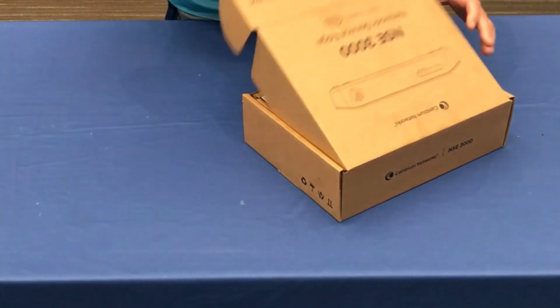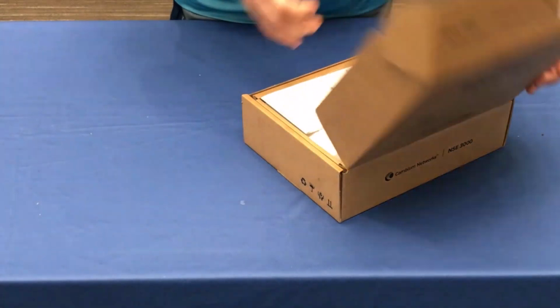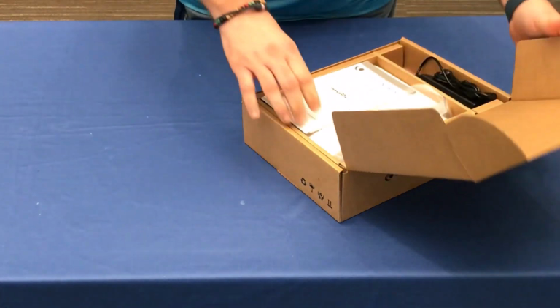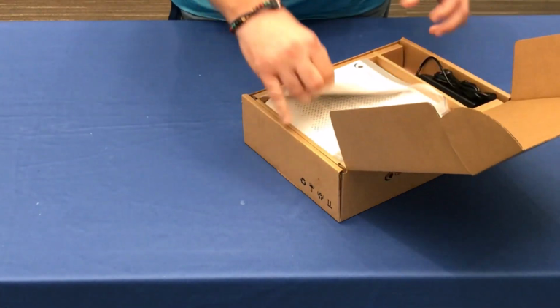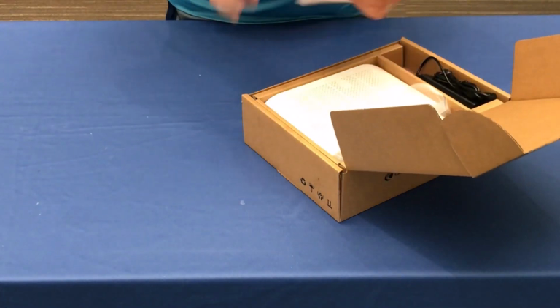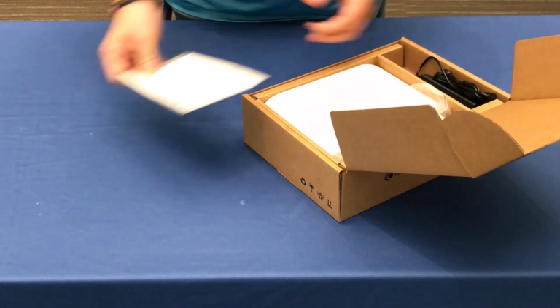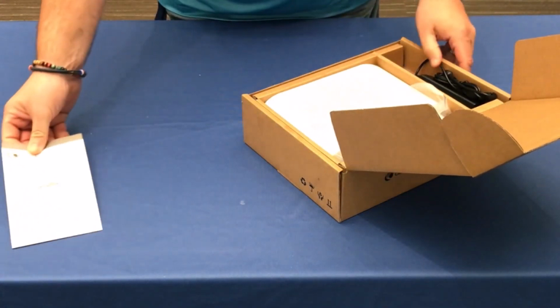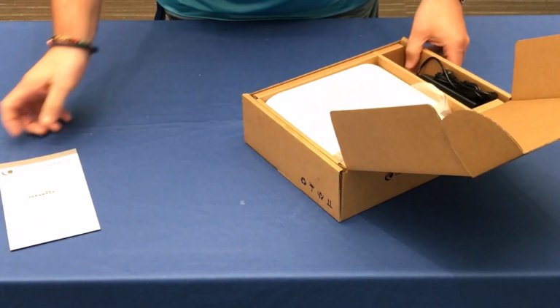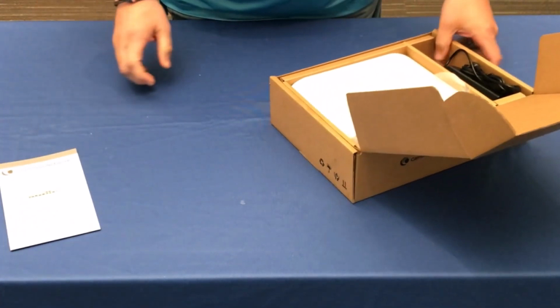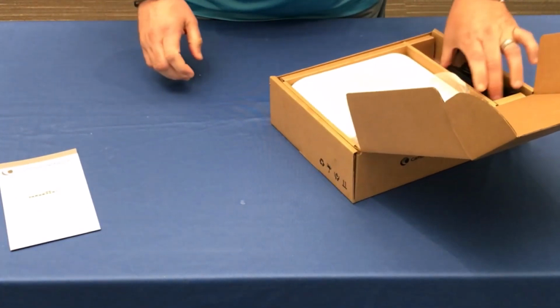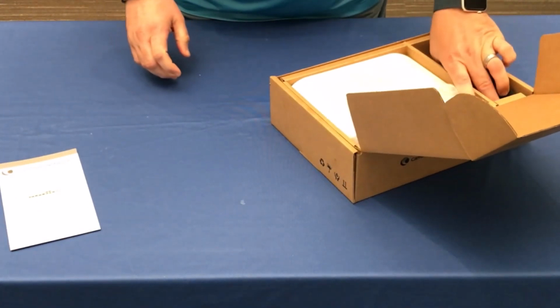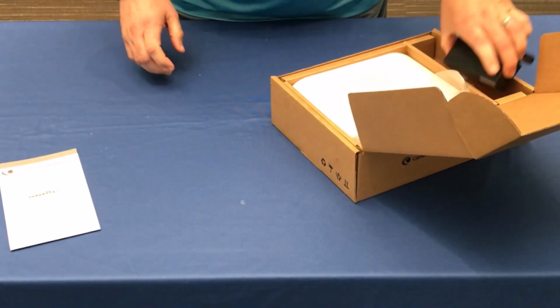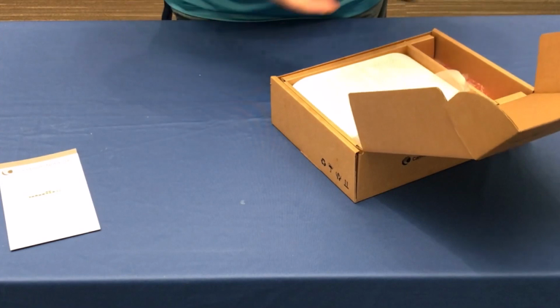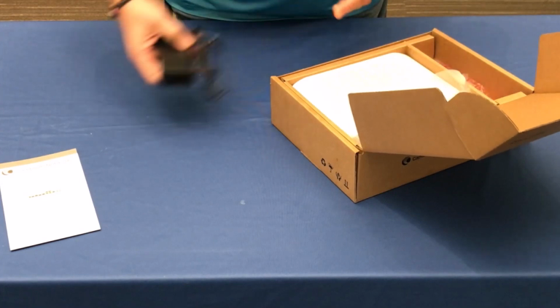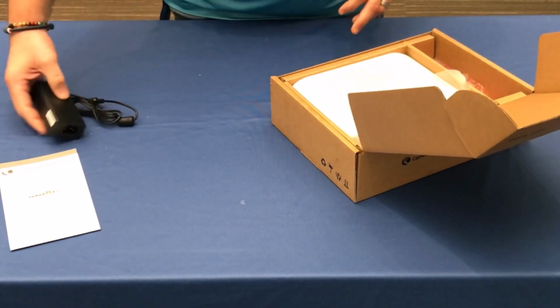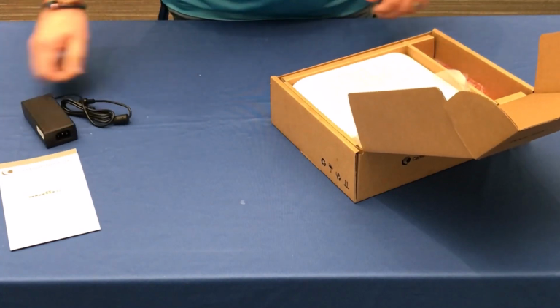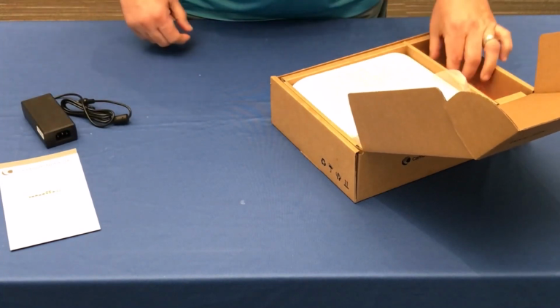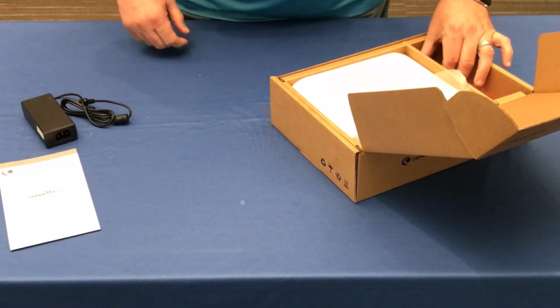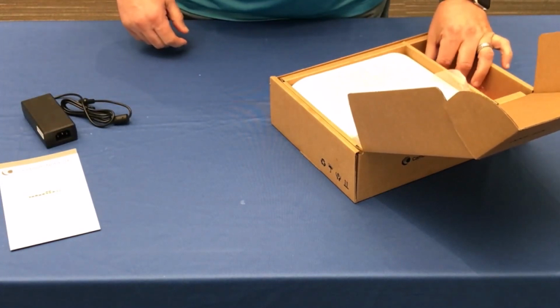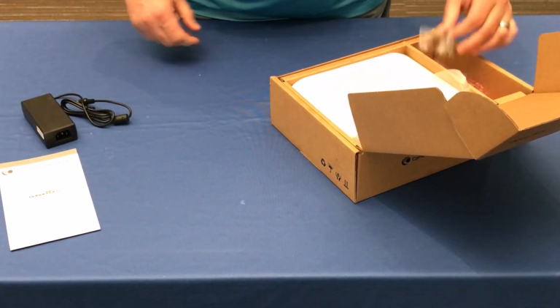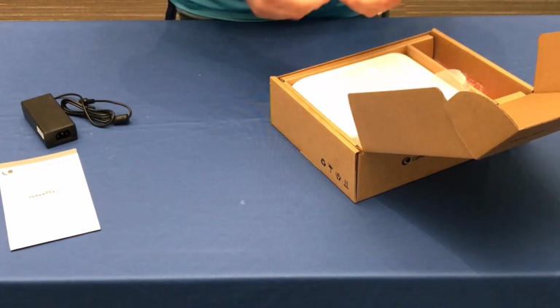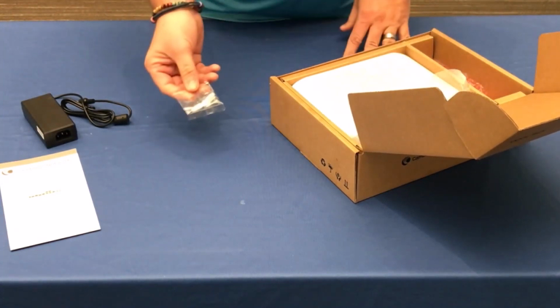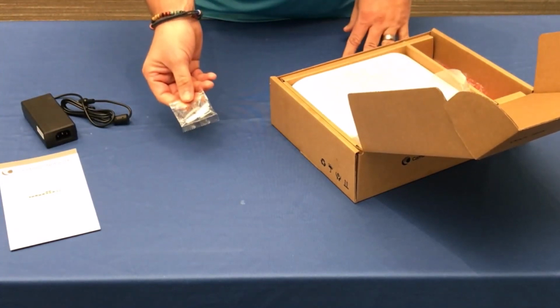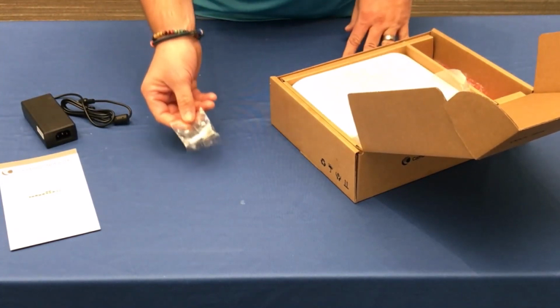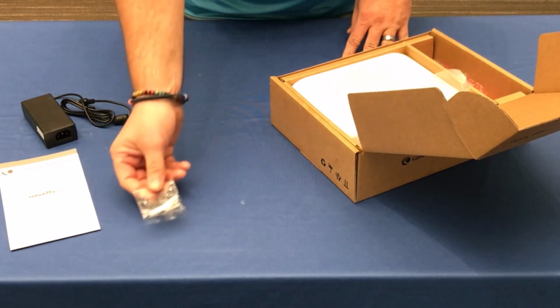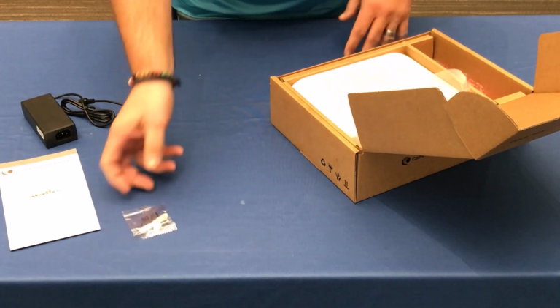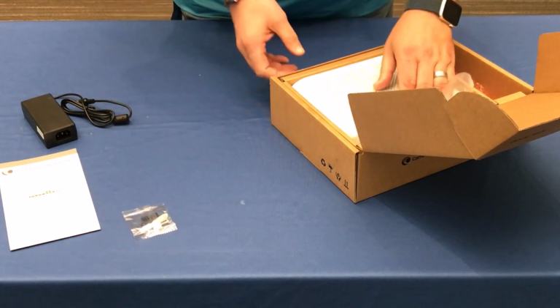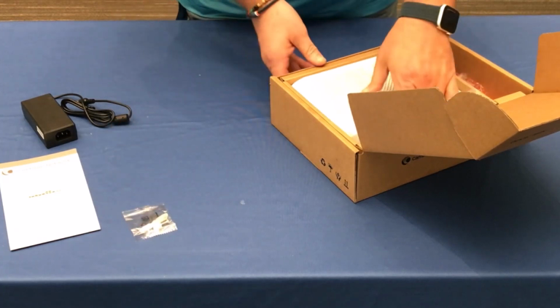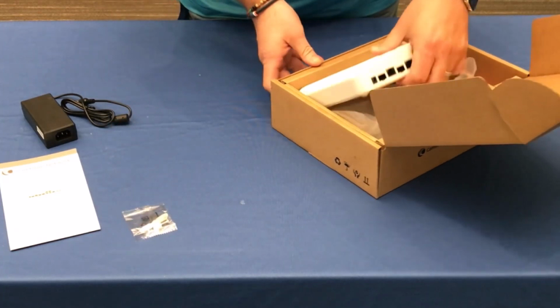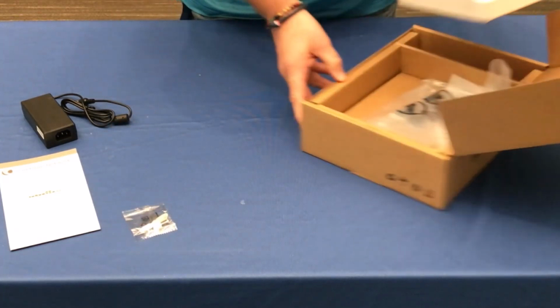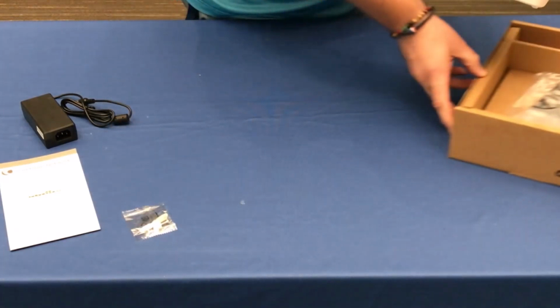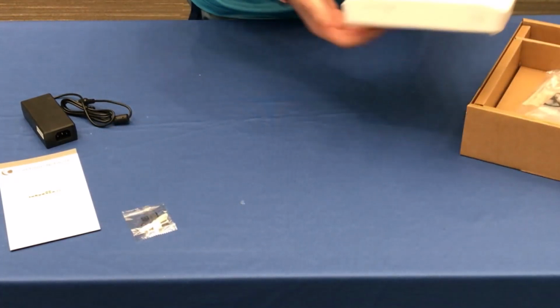When we open the box, we'll find the quick start guide, the power supply cord, optional mounting screws, and the NSC3000 itself.